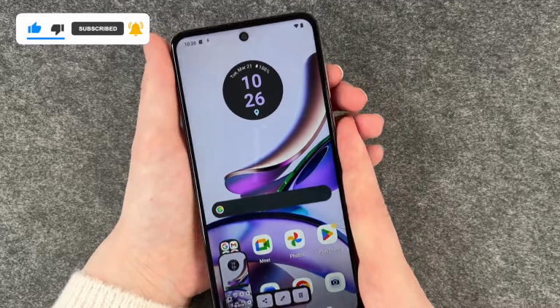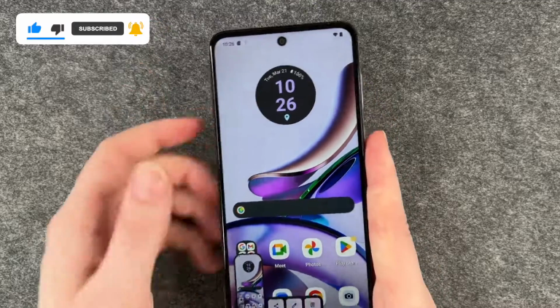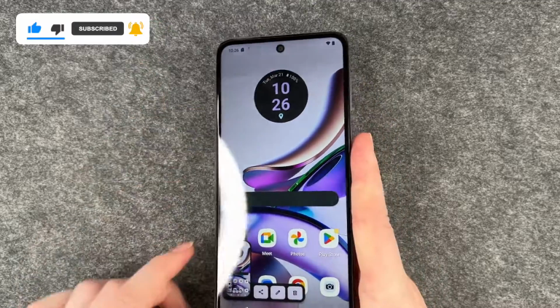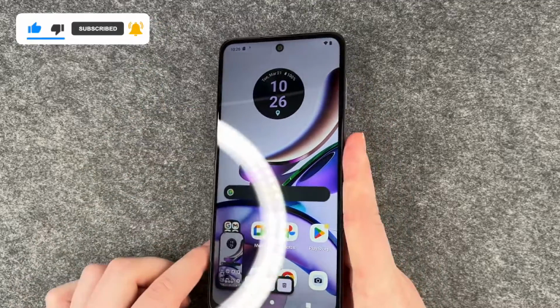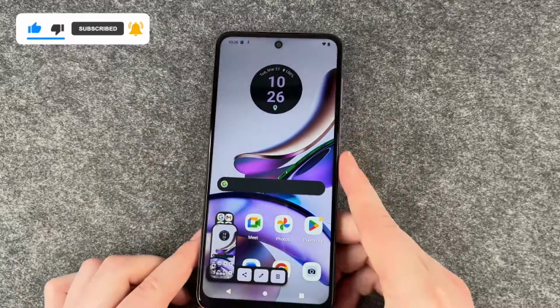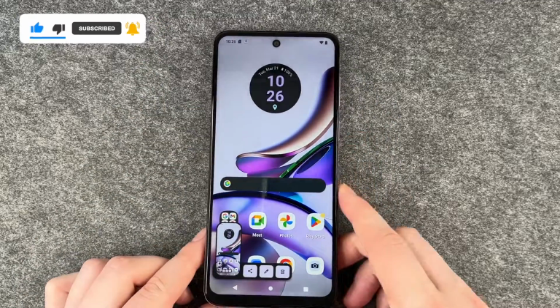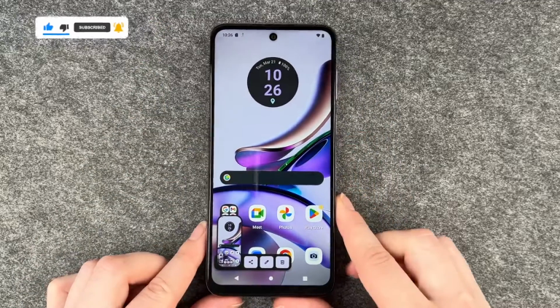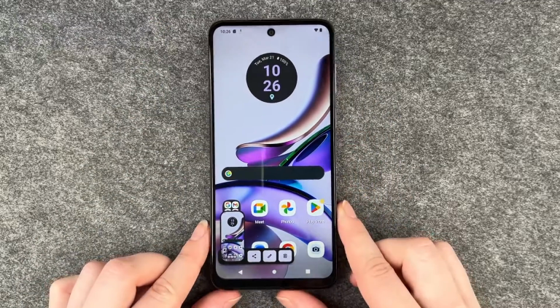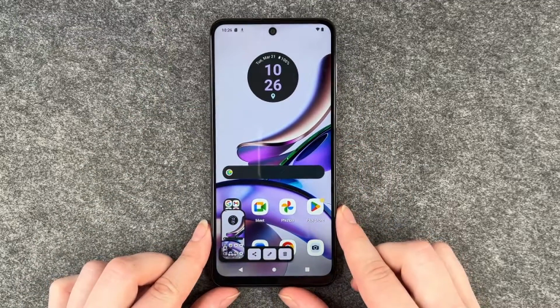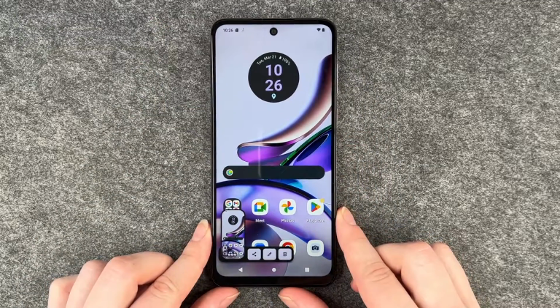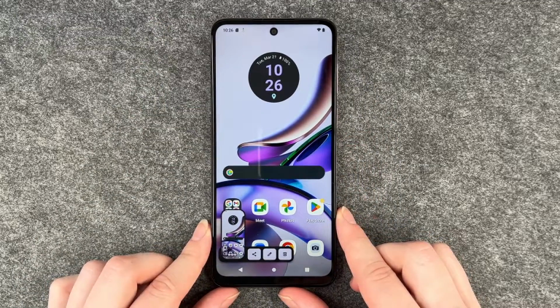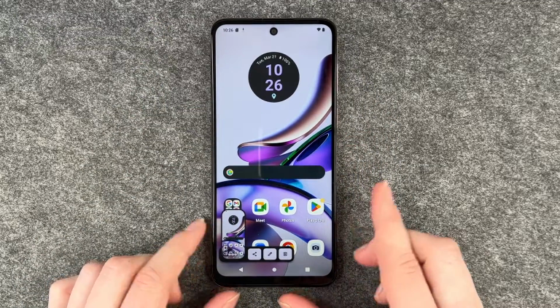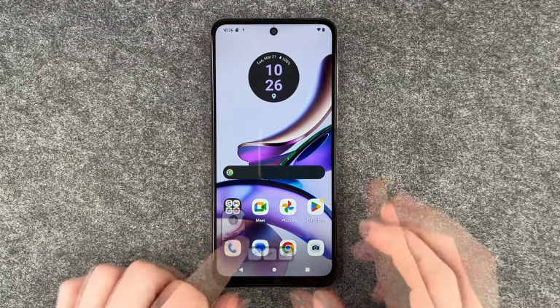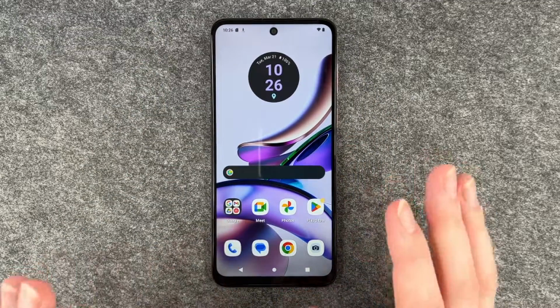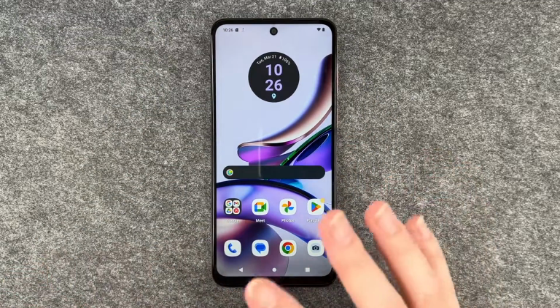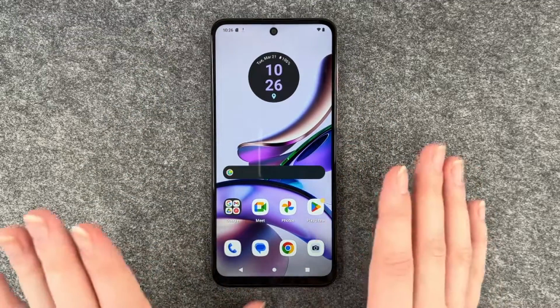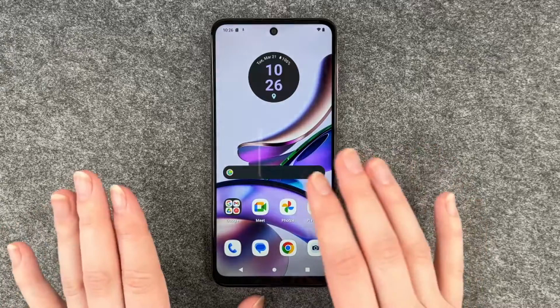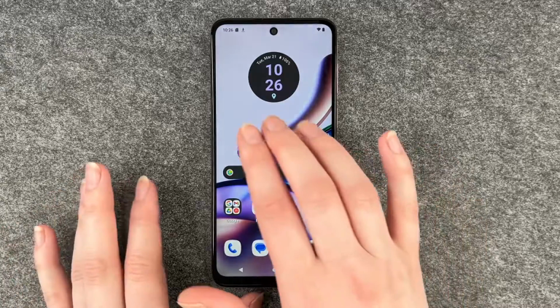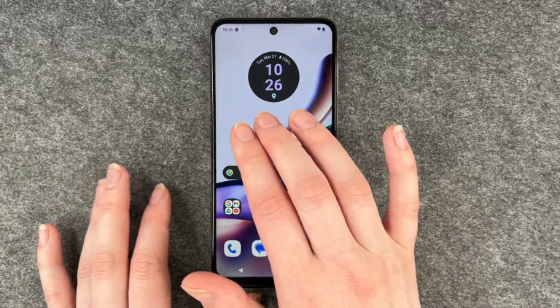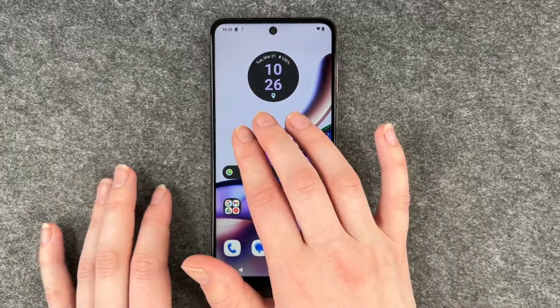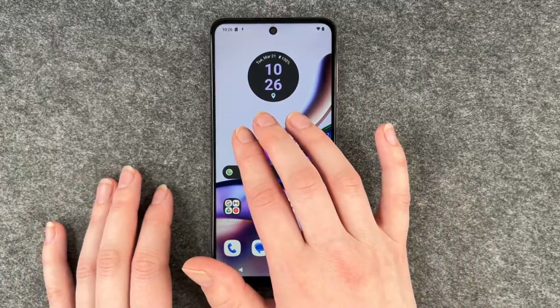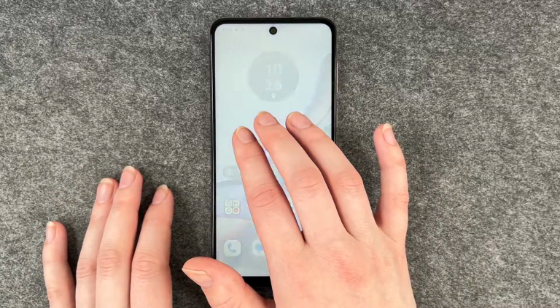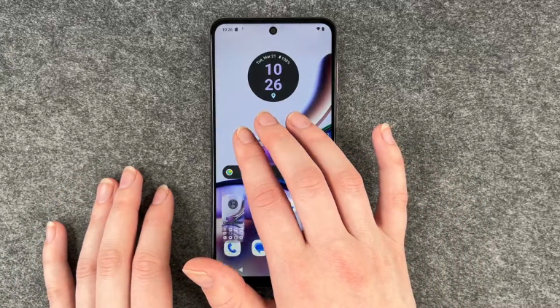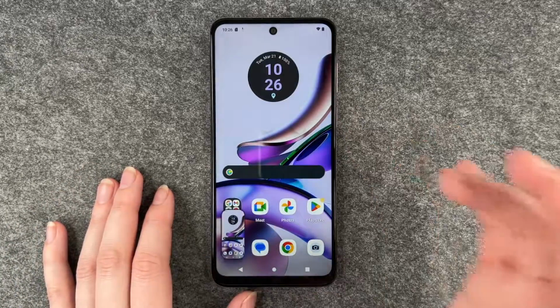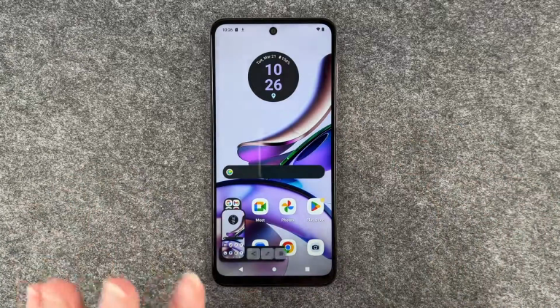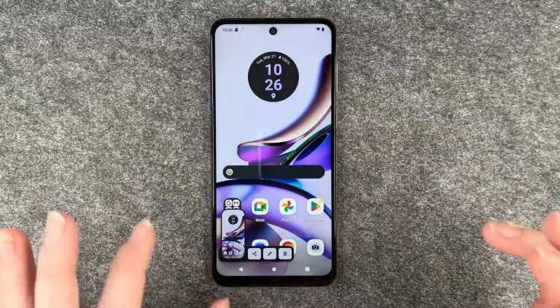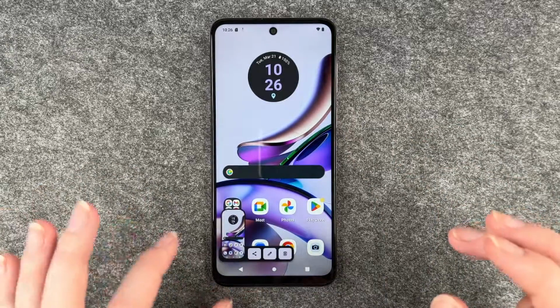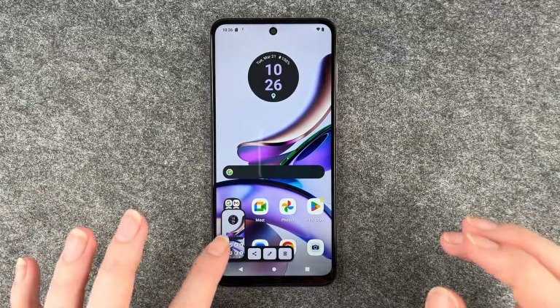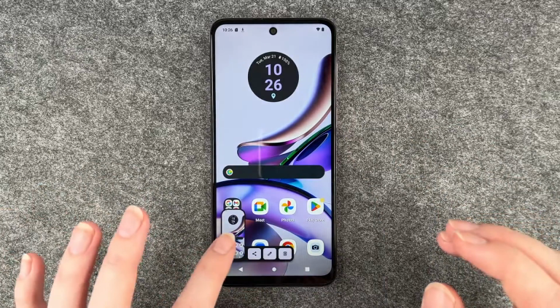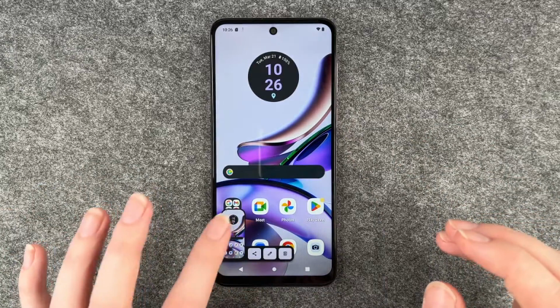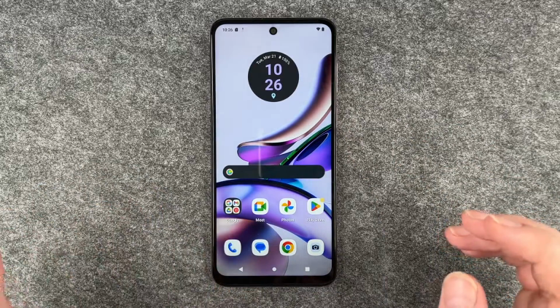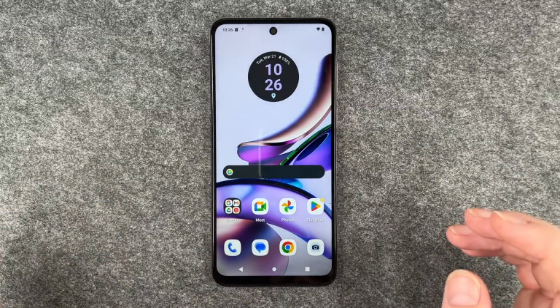So now I made a screenshot as you hopefully saw, and the second way is to put three fingers on your screen, wait a second, and then it also makes a screenshot.